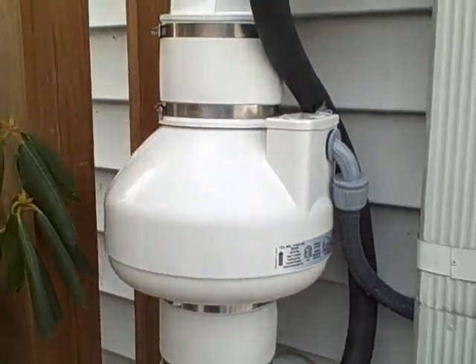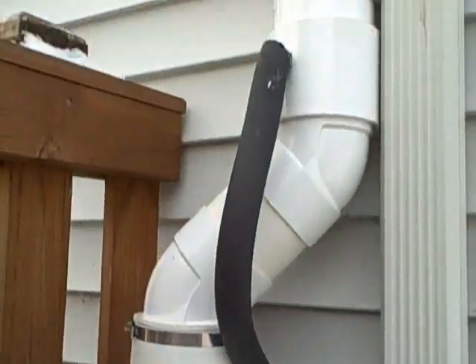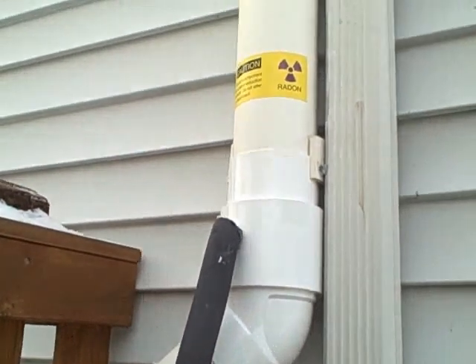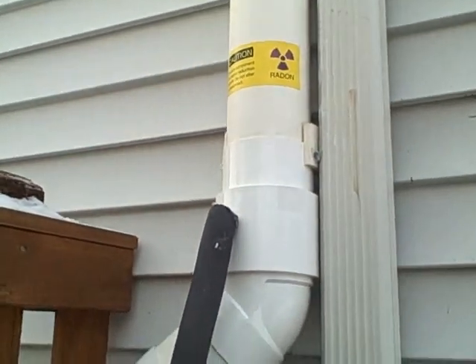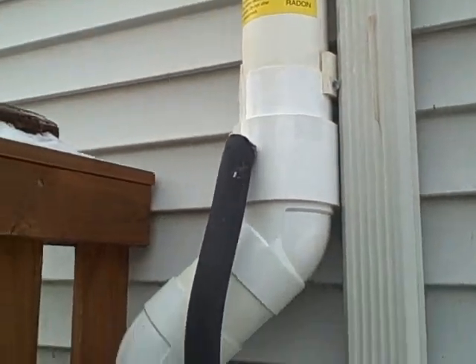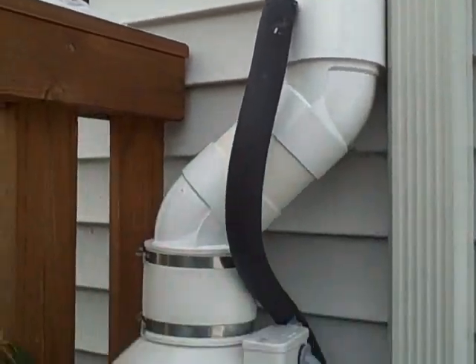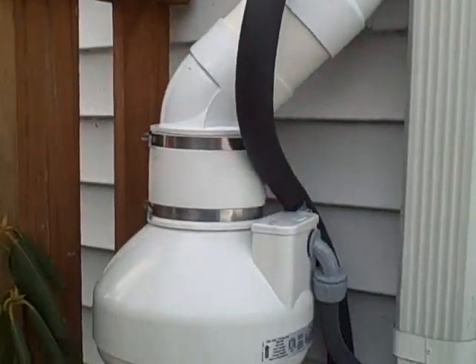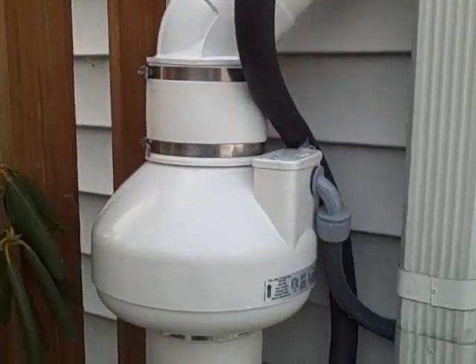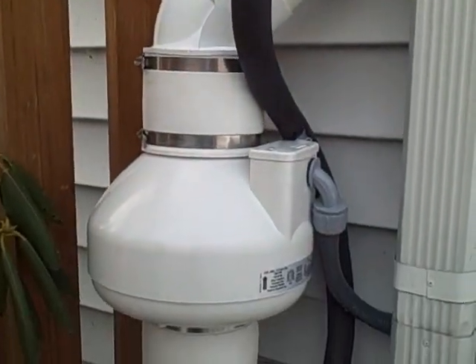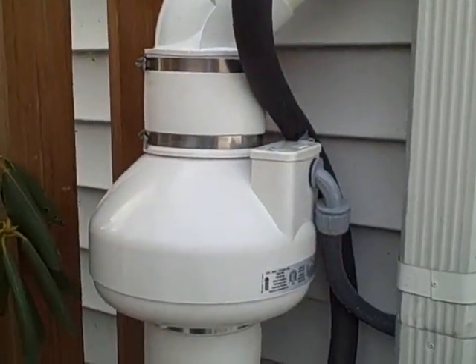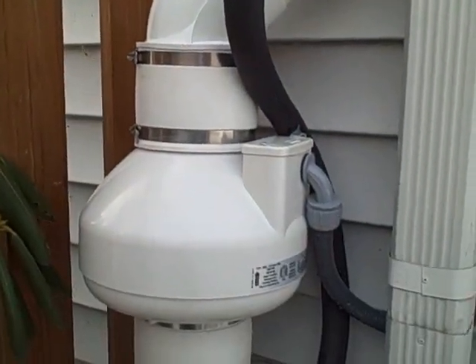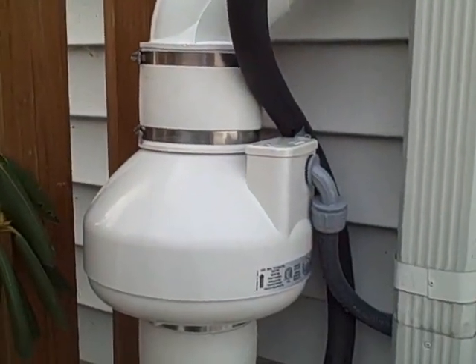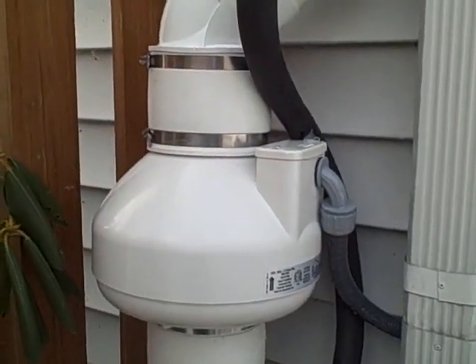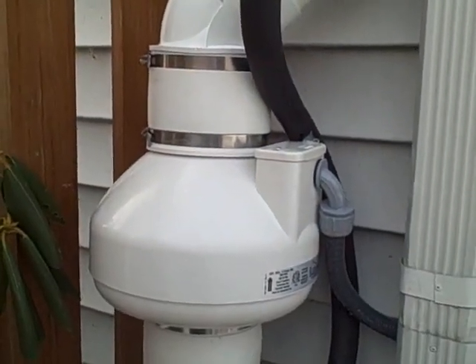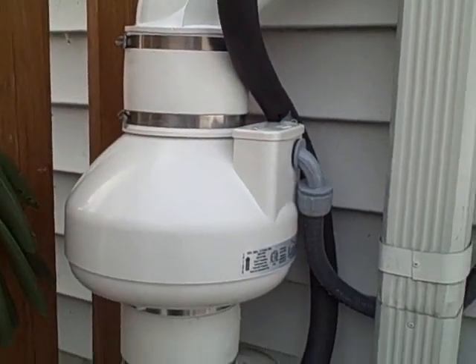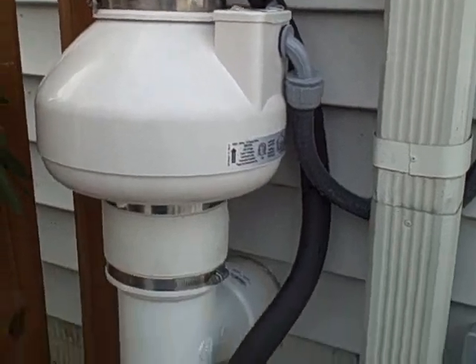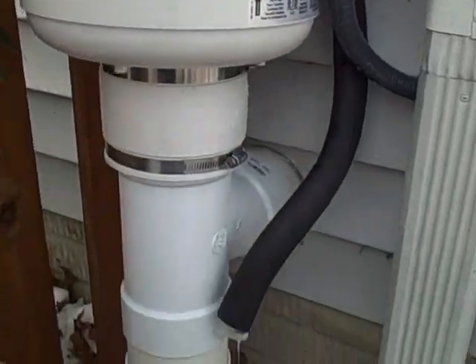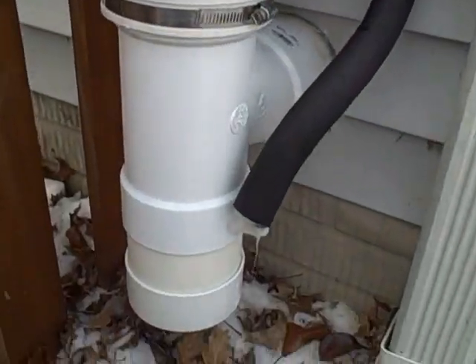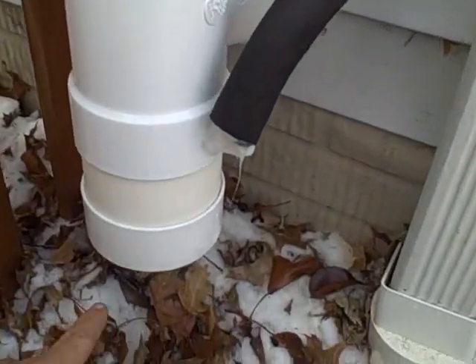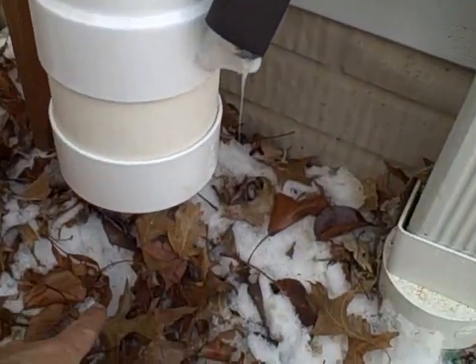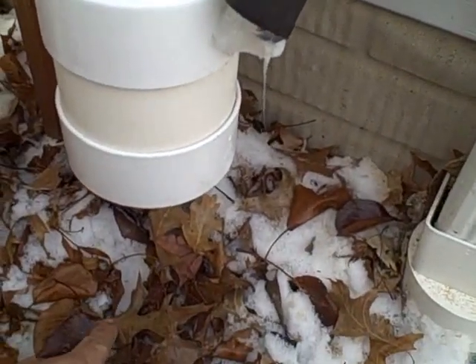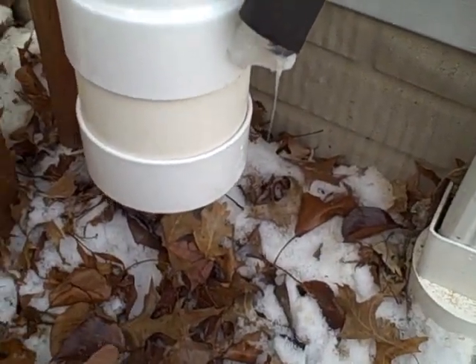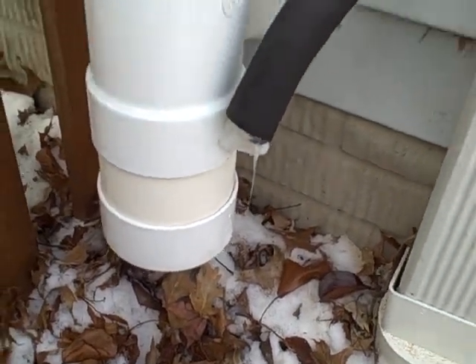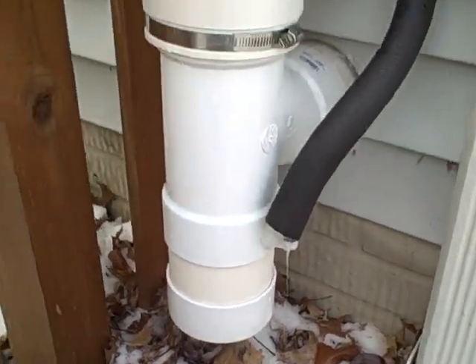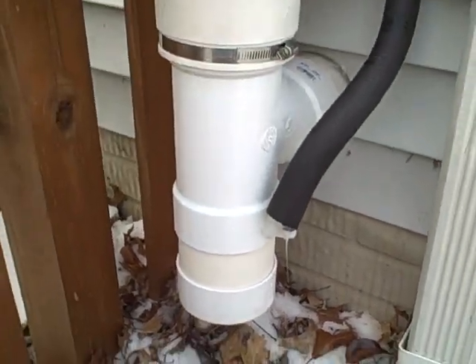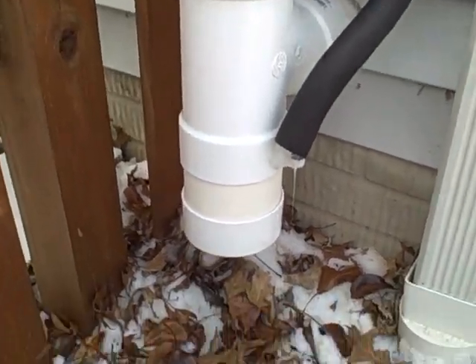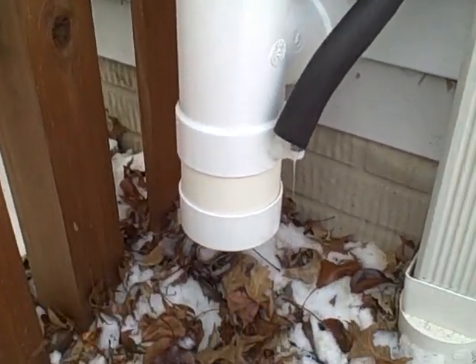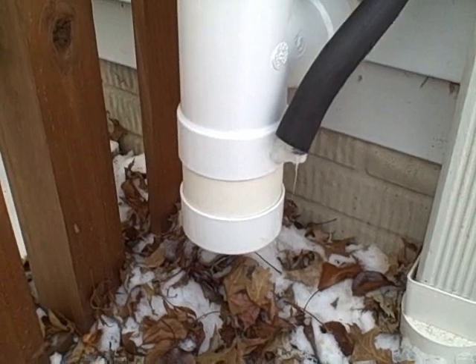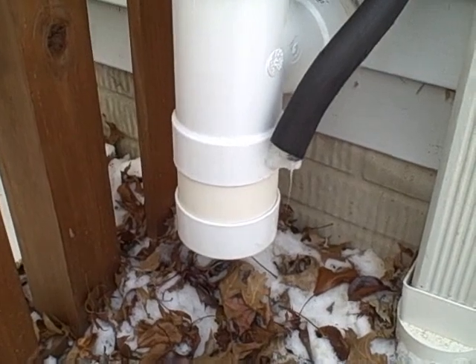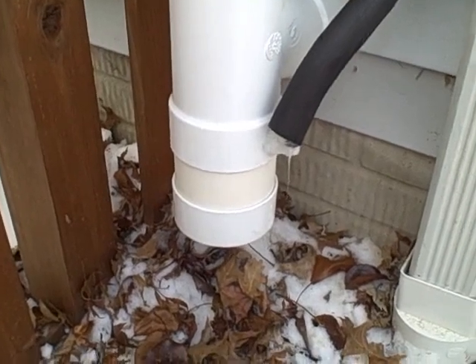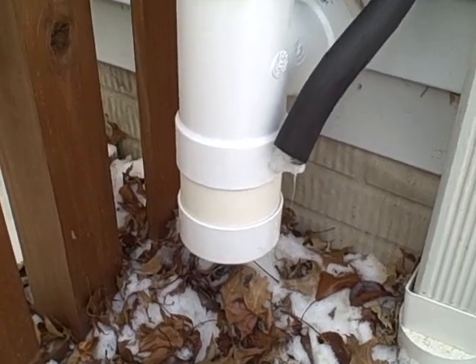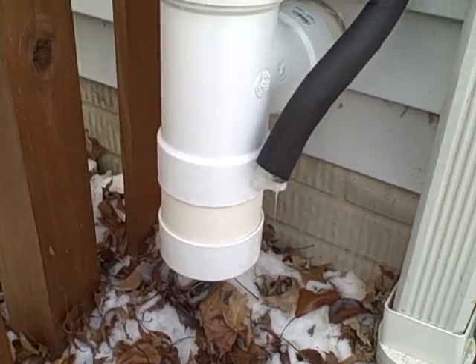Basically what will happen is the warm air will hit this pipe up here, the condensate will bypass the fan, saving the fan life by at least three to four years, and the condensate will simply drip right here on the ground. We're not talking a large amount of water — just a few drips every couple of minutes.